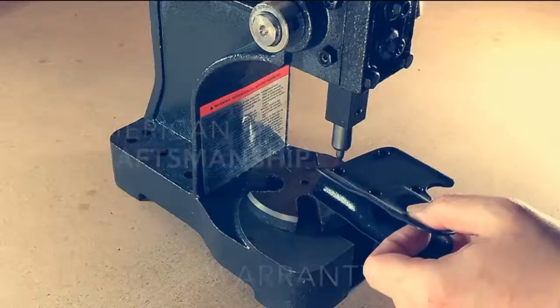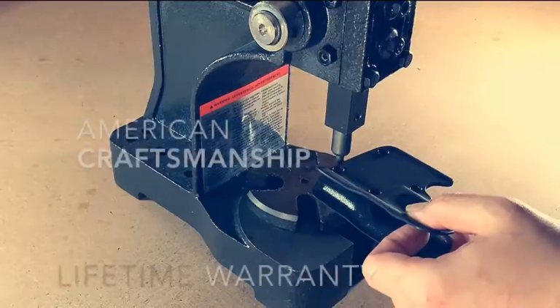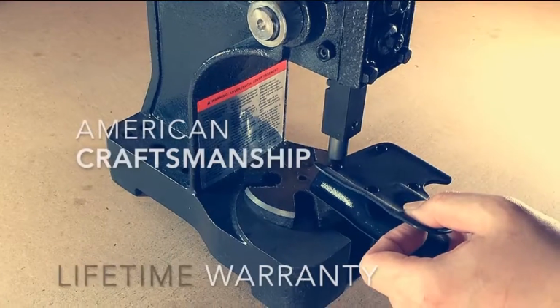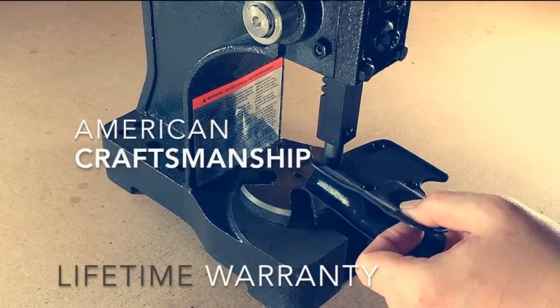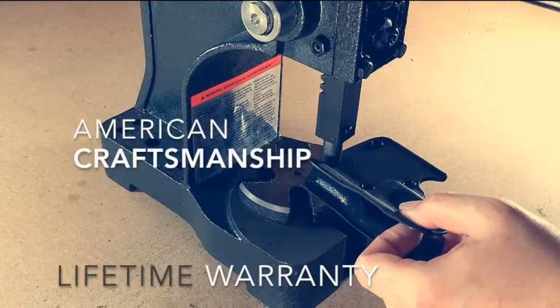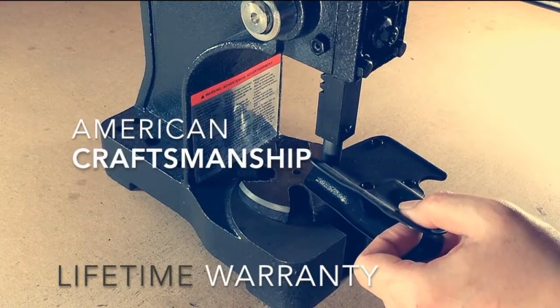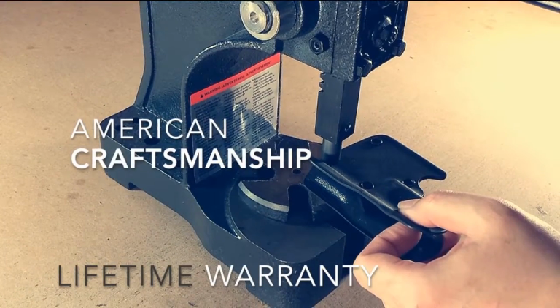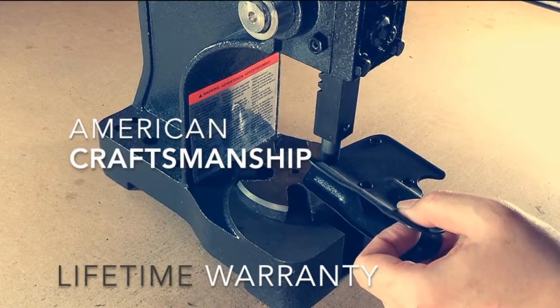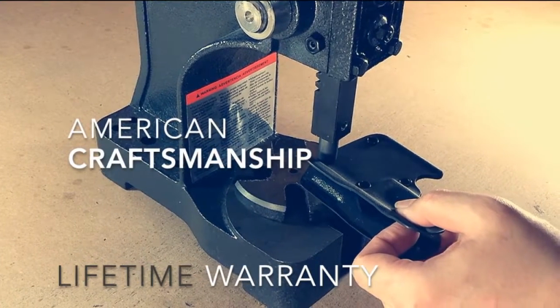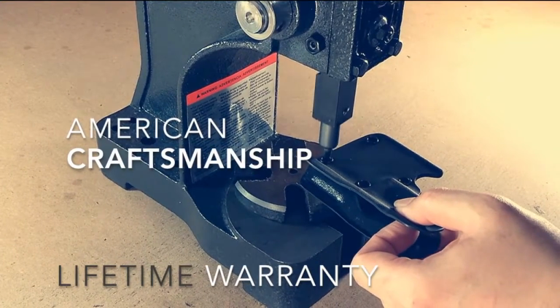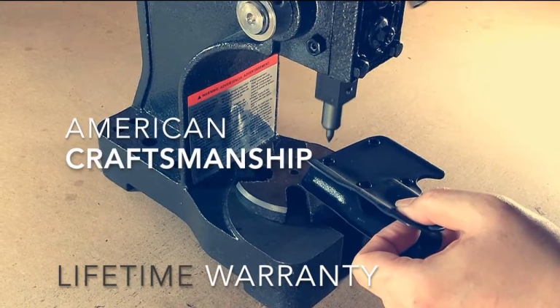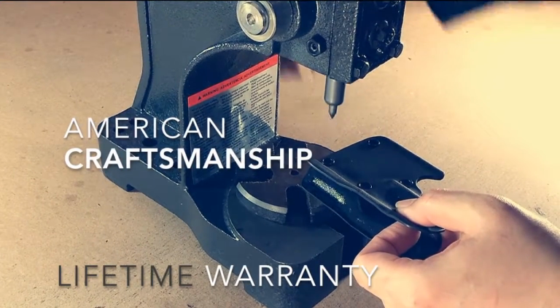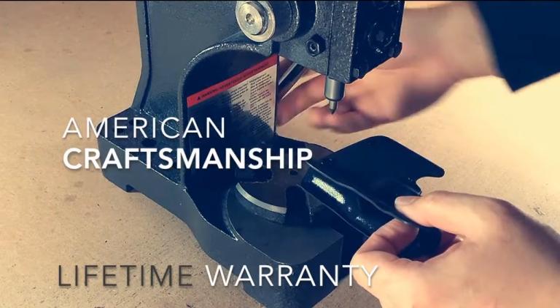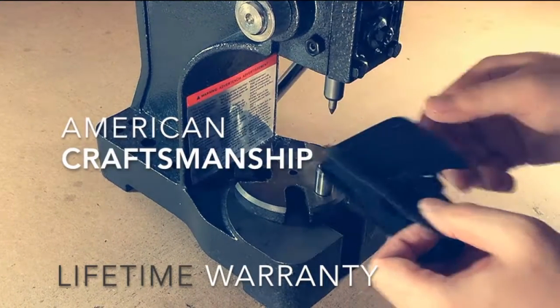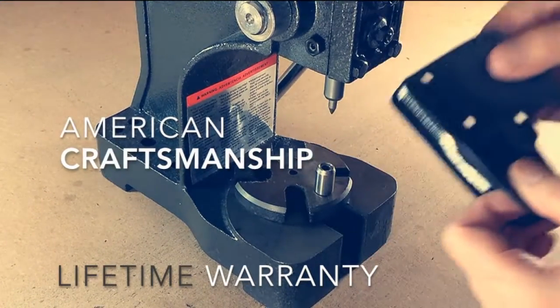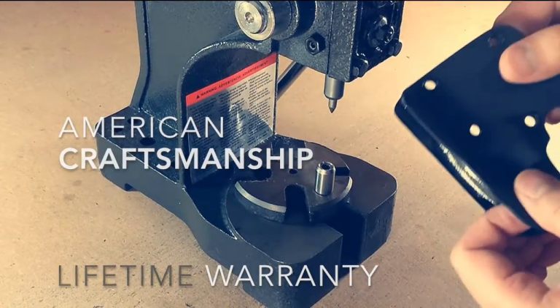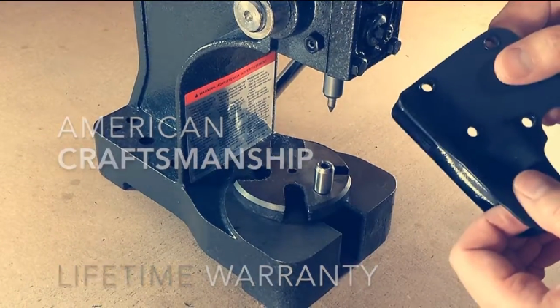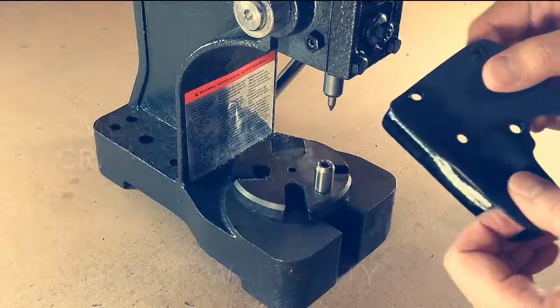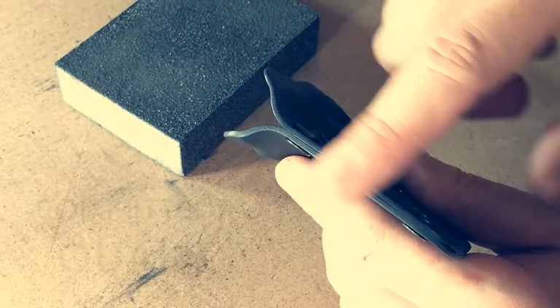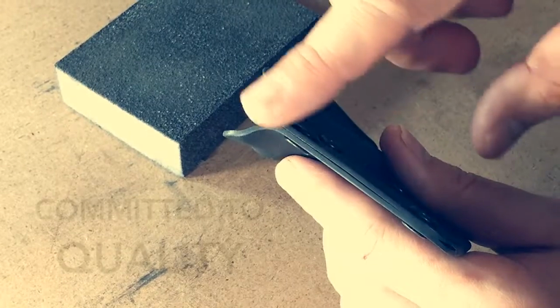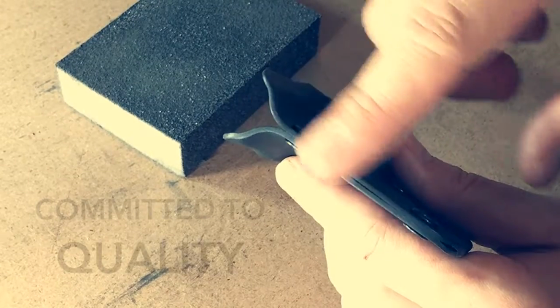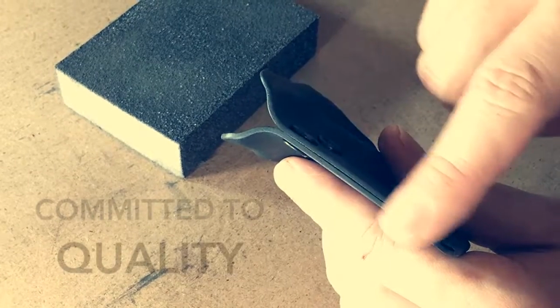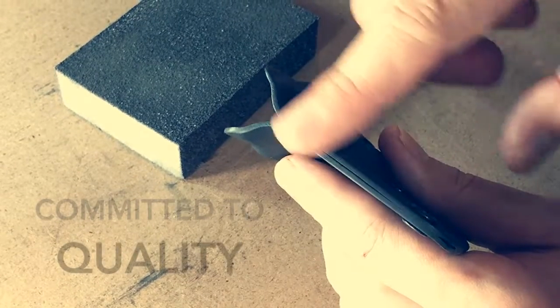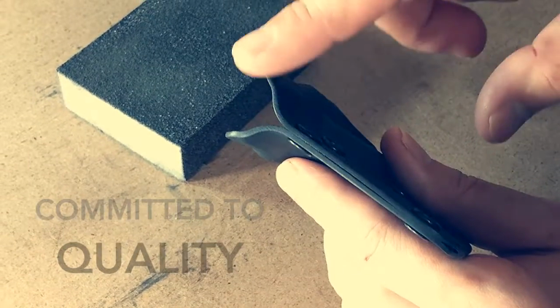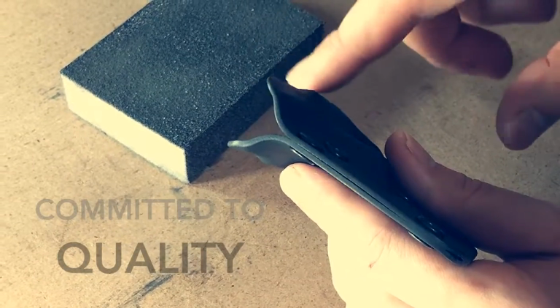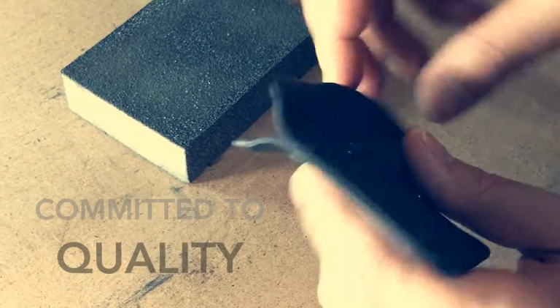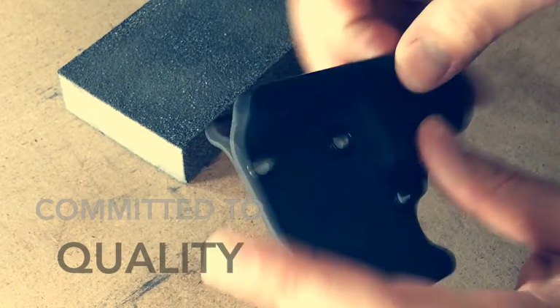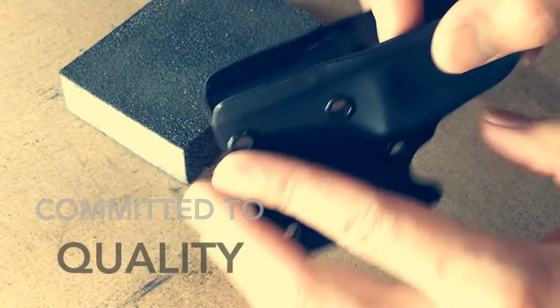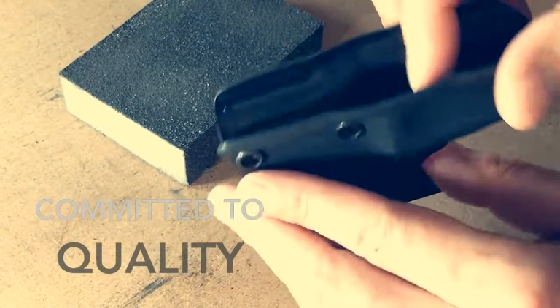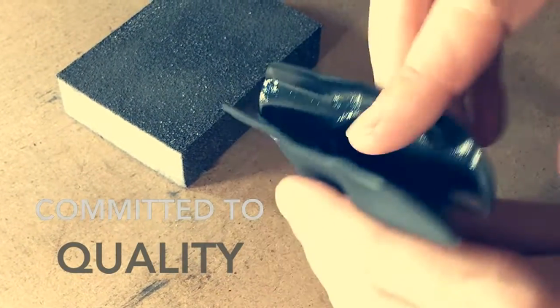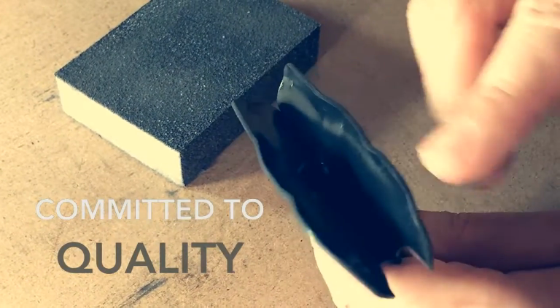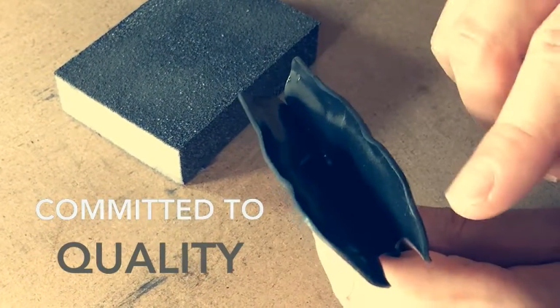Handmade in the USA with a full lifetime warranty, the edges go through a three-step hand finishing process to ensure a smooth and comfortable surface.